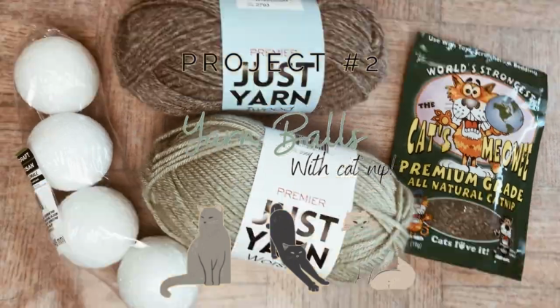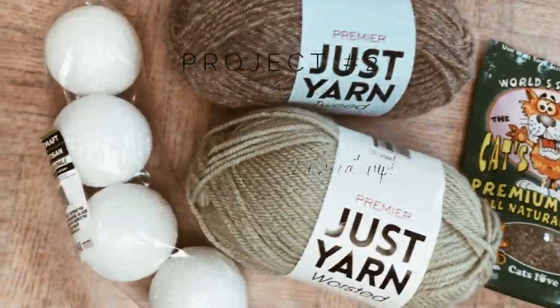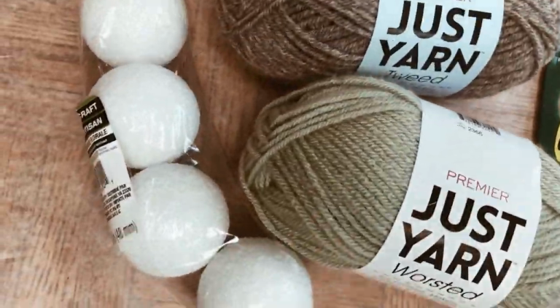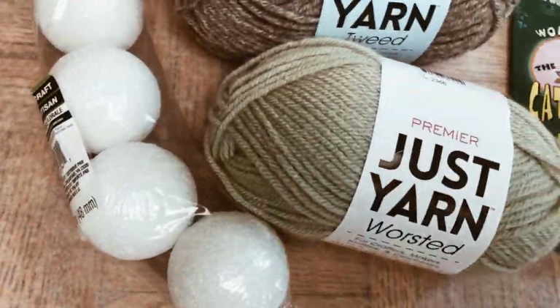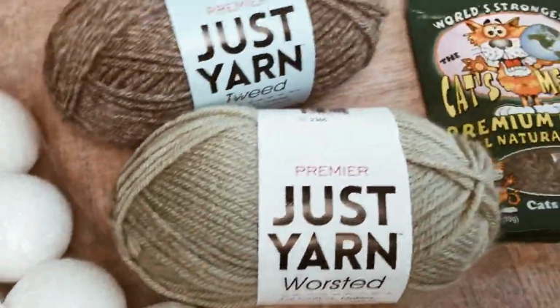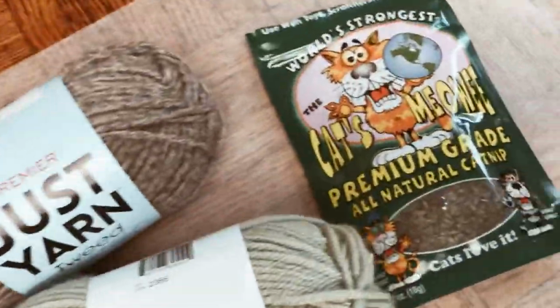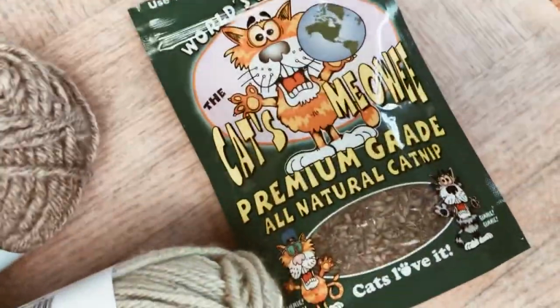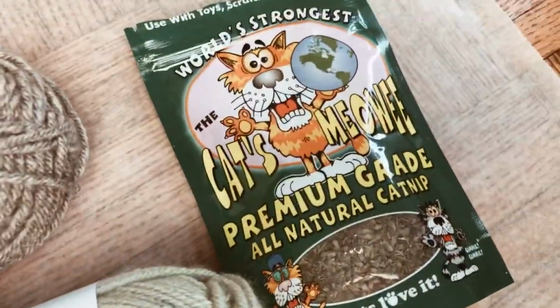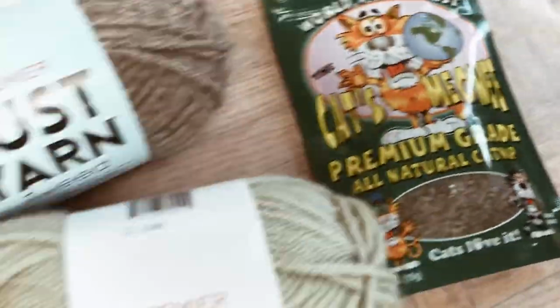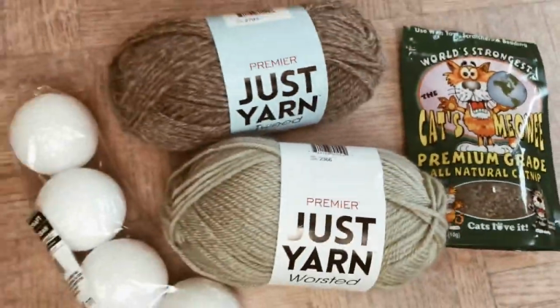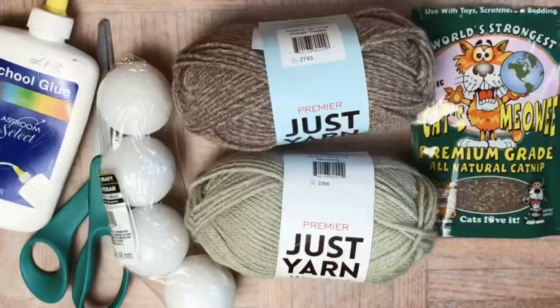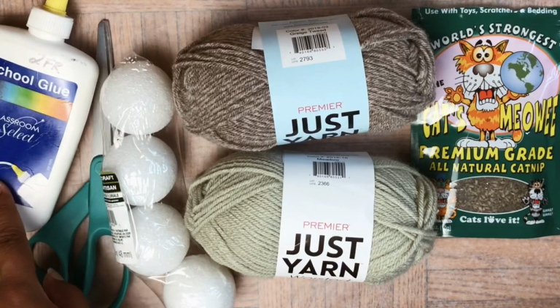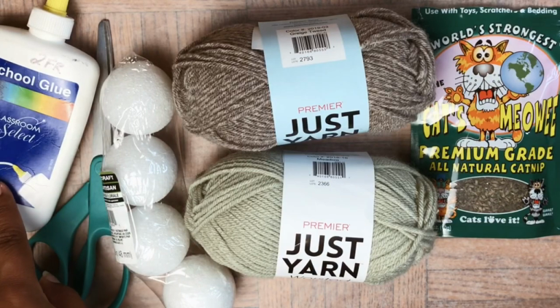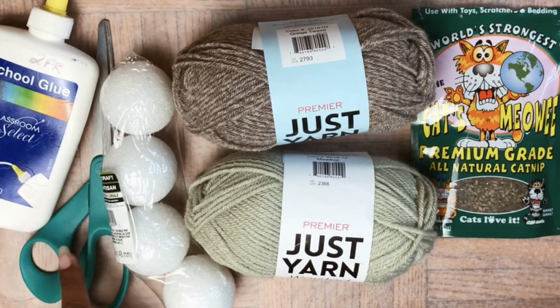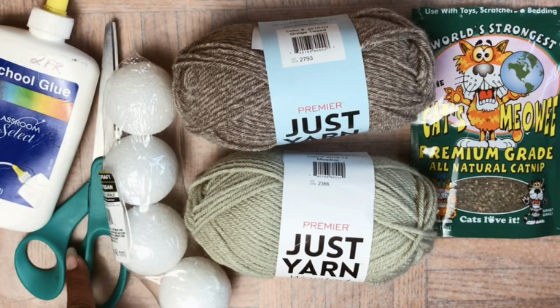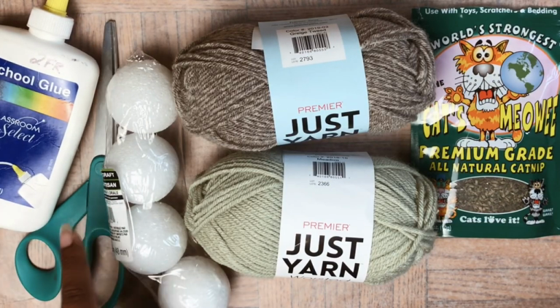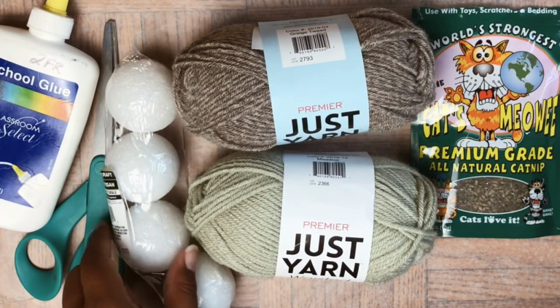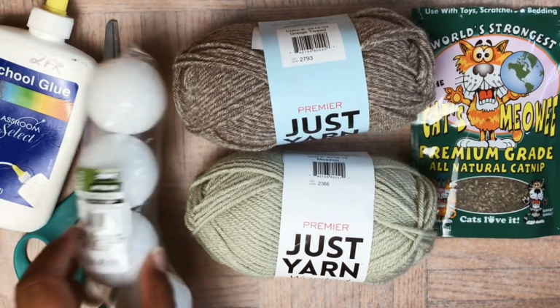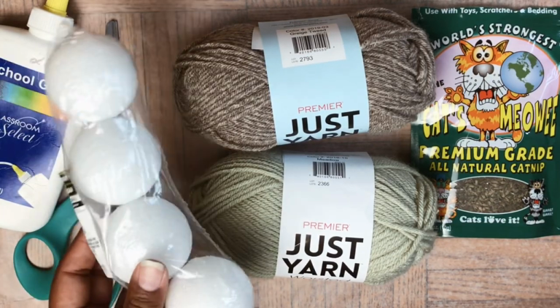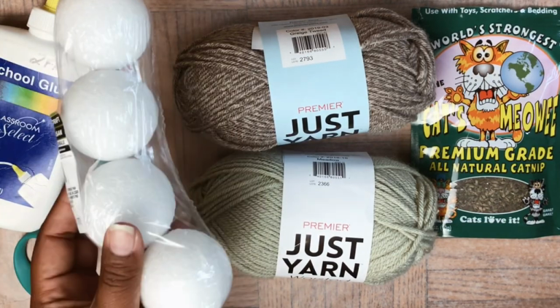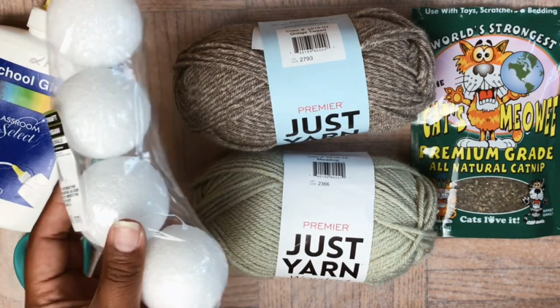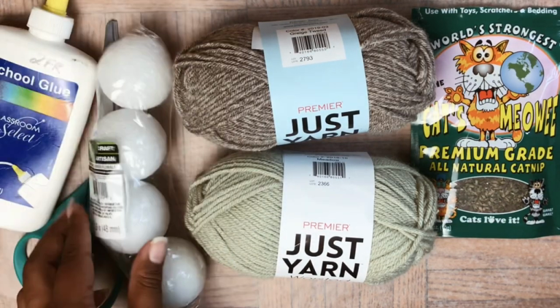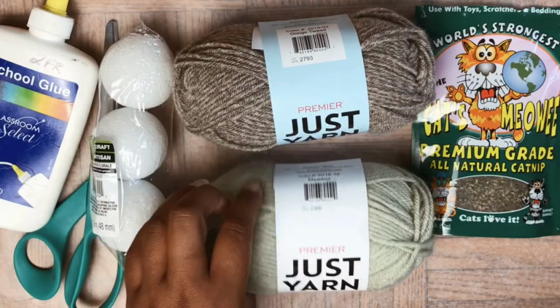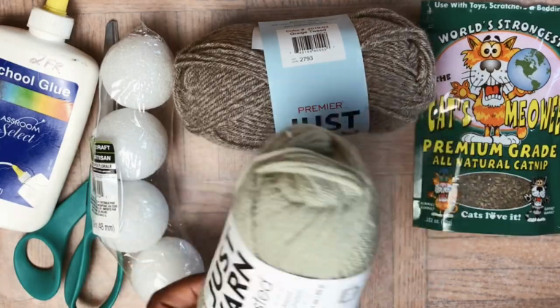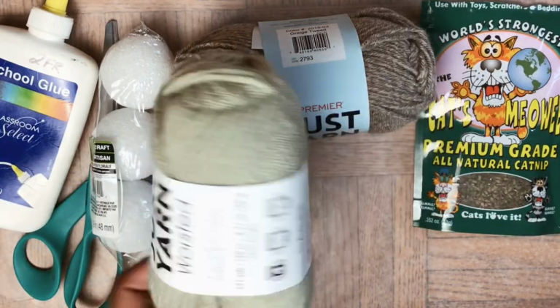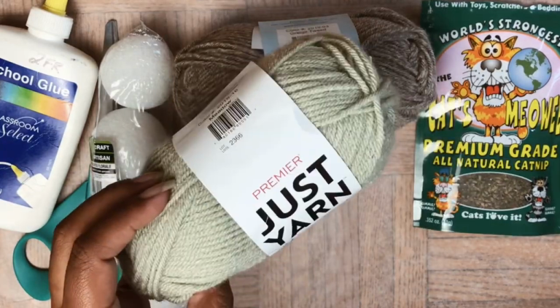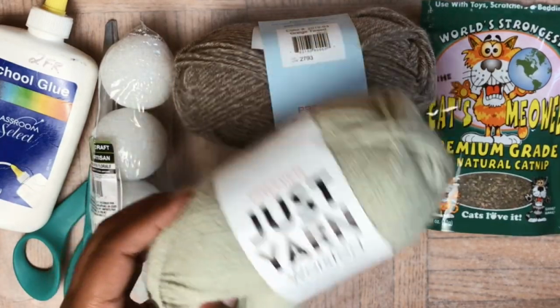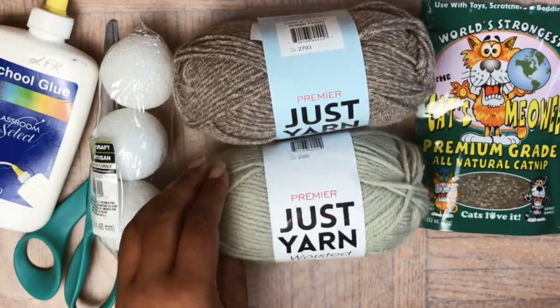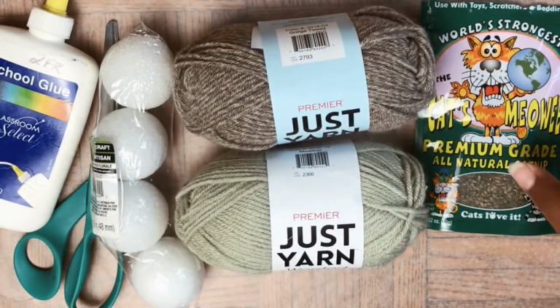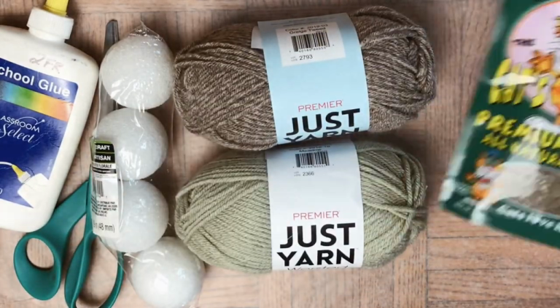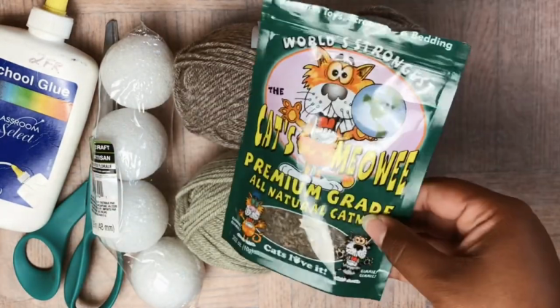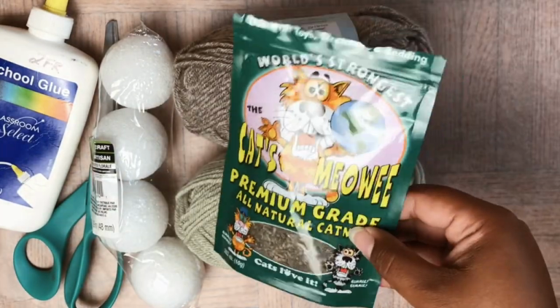For project number two, we're going to be making some catnip yarn balls using some glue, scissors, these styrofoam balls, some cute yarn from Dollar Tree, and also catnip, which you can also find at Dollar Tree.